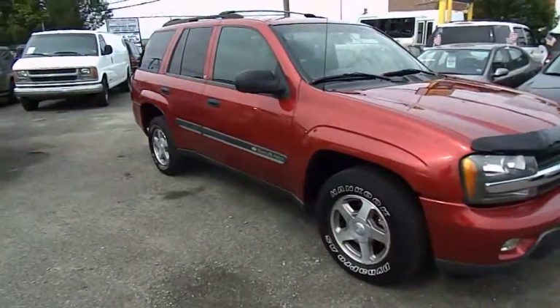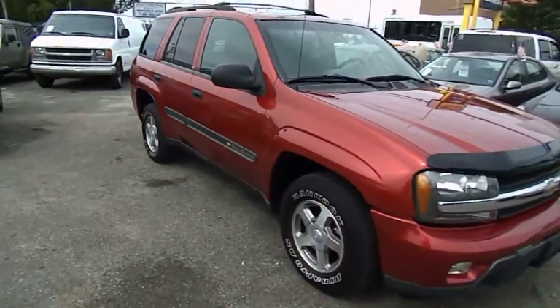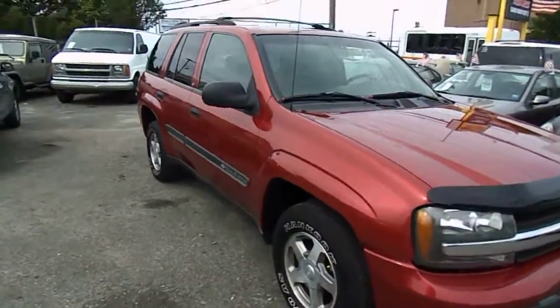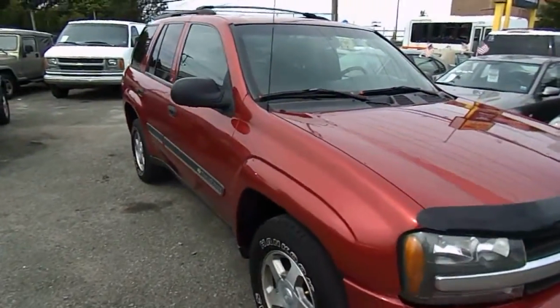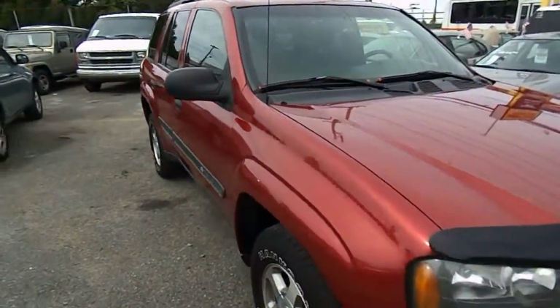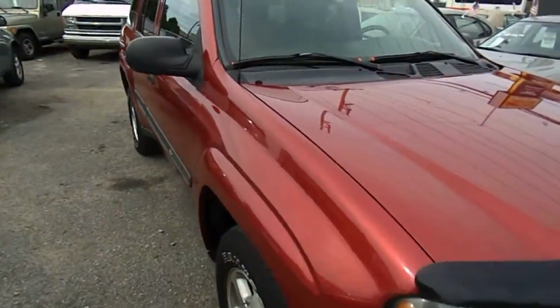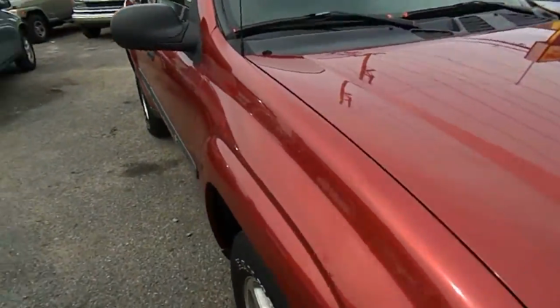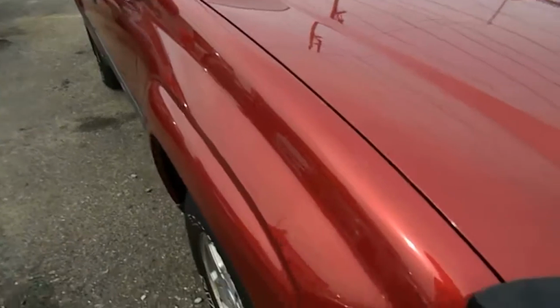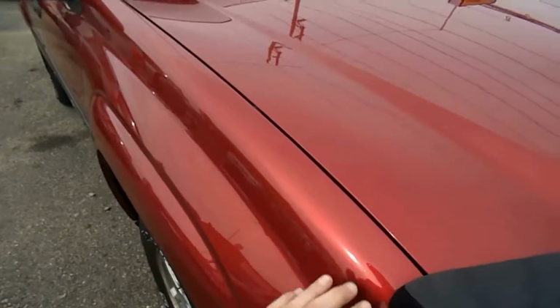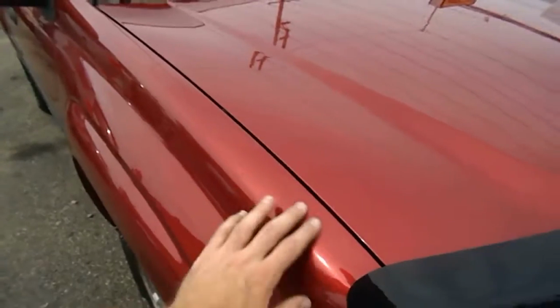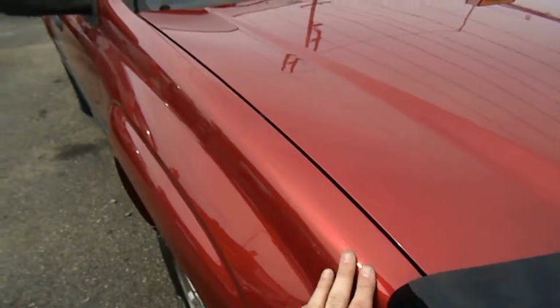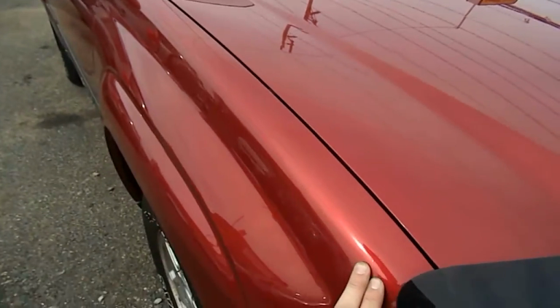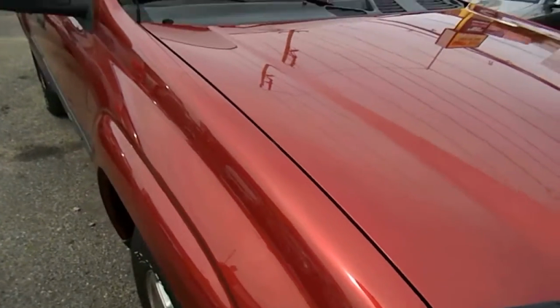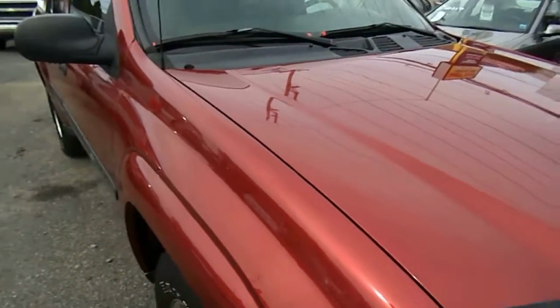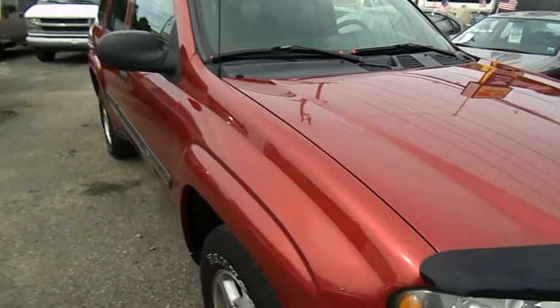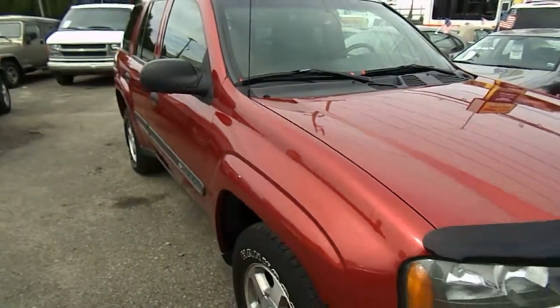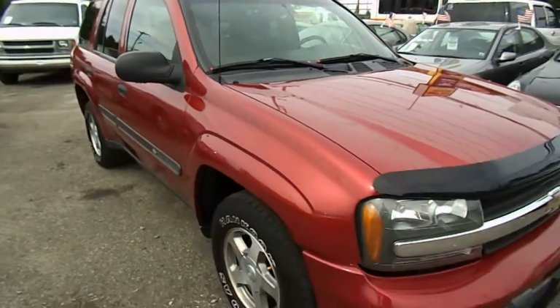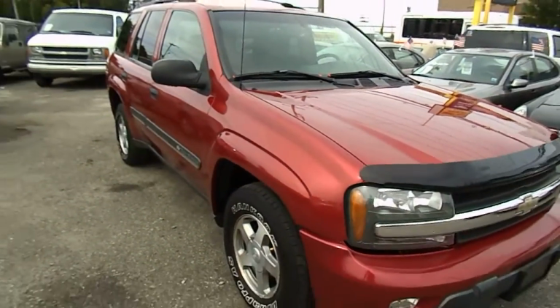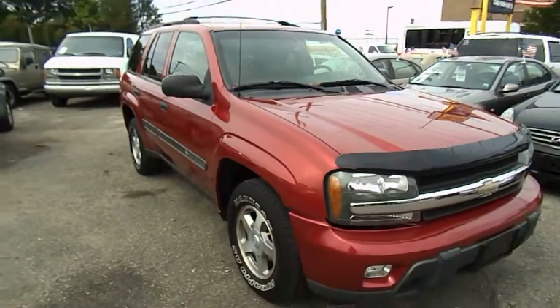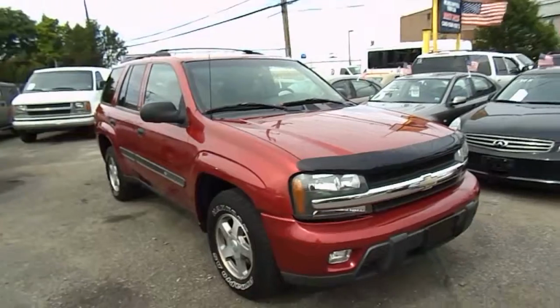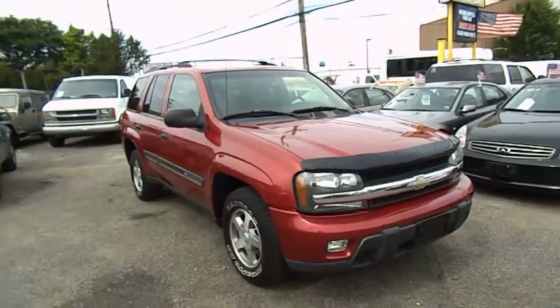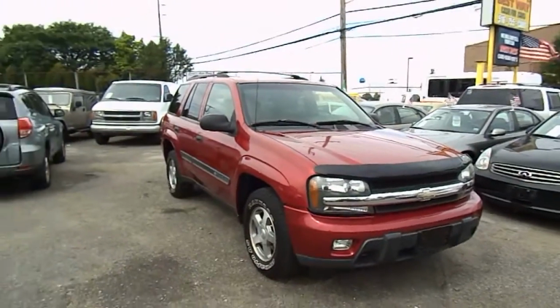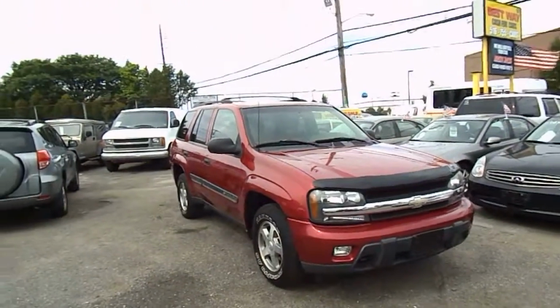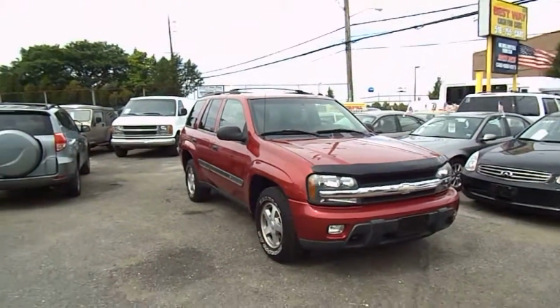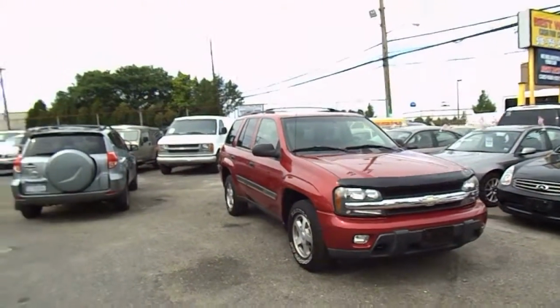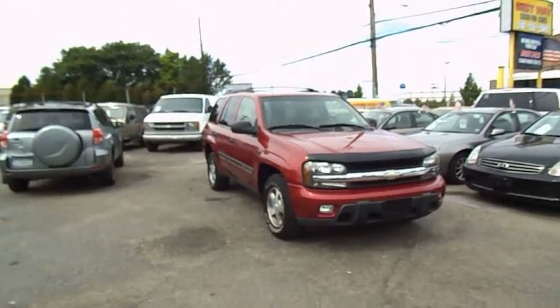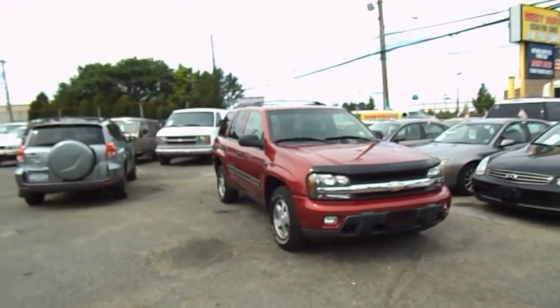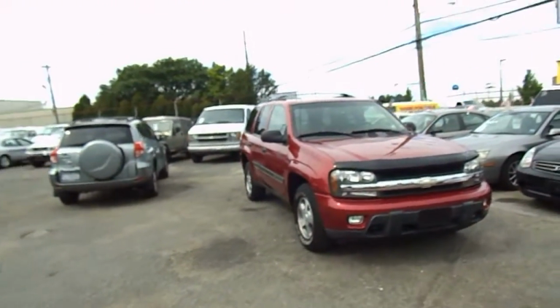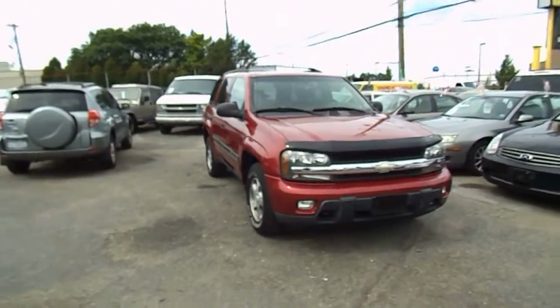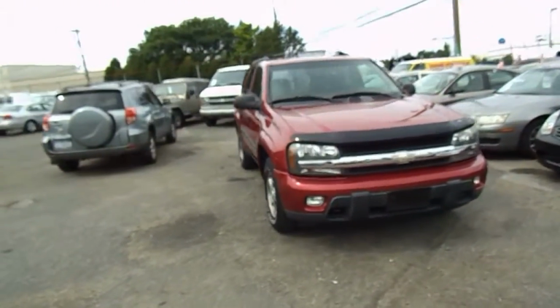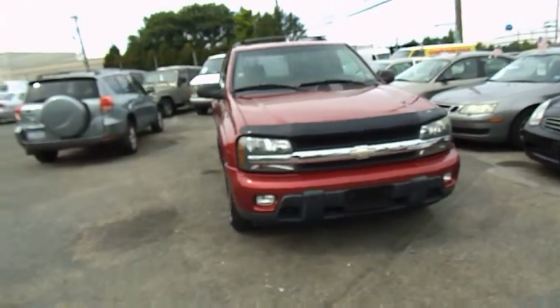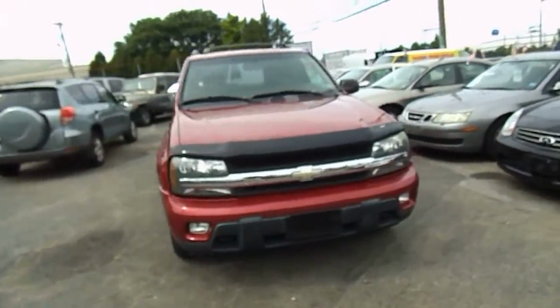This is a very nice color — it's like a candy apple red, a little metallic. Looks terrific with the black moldings.